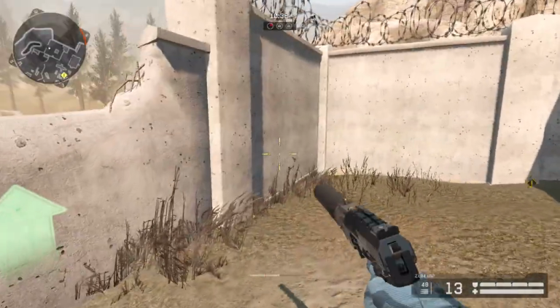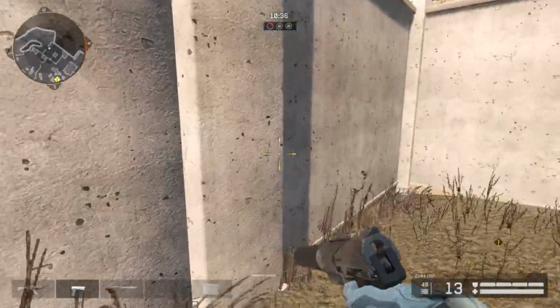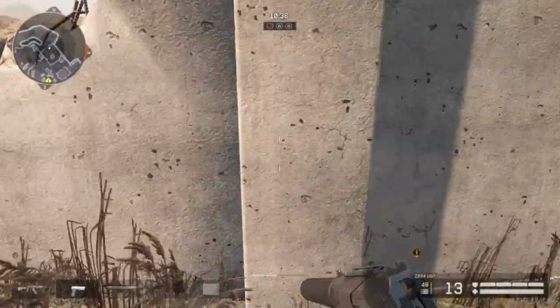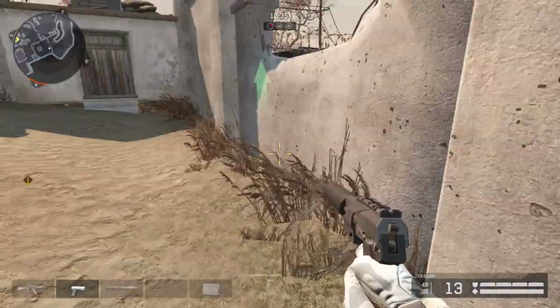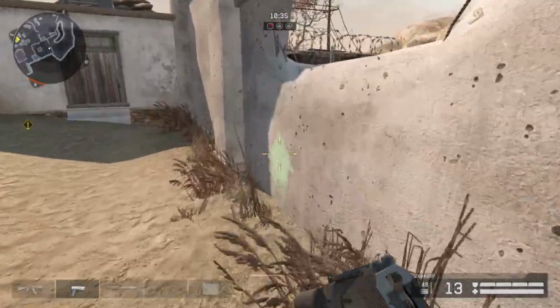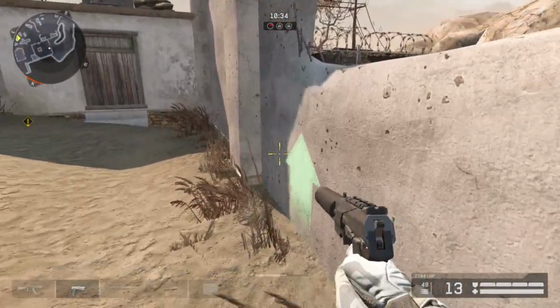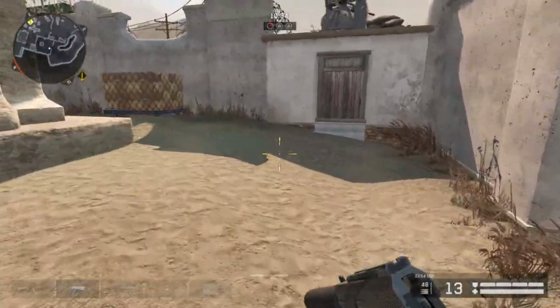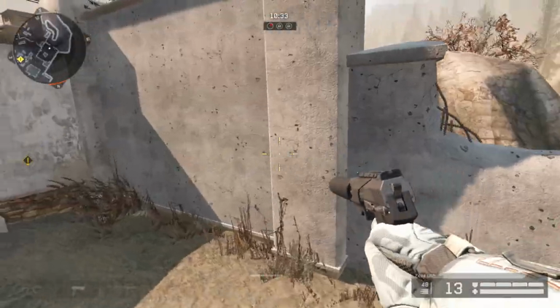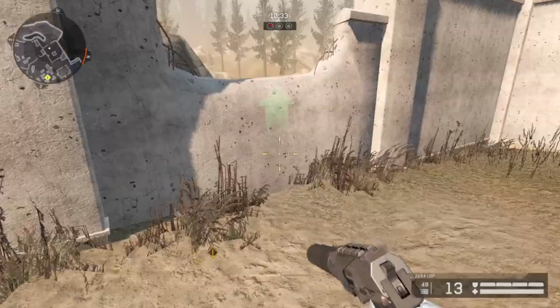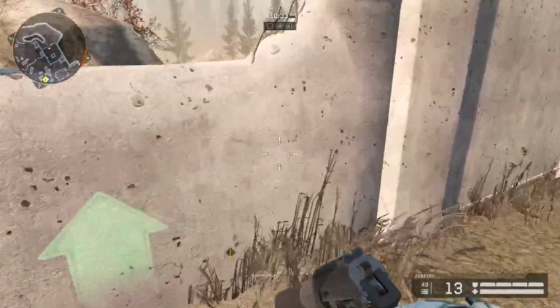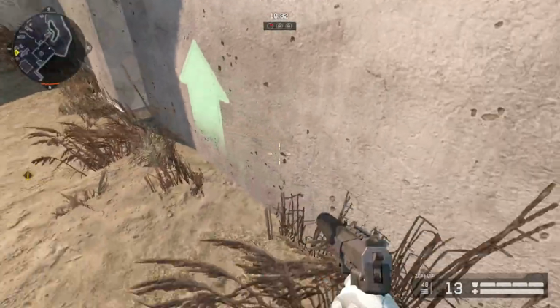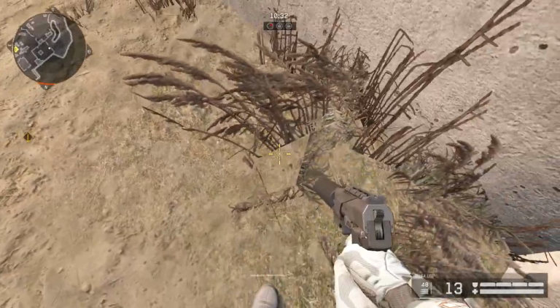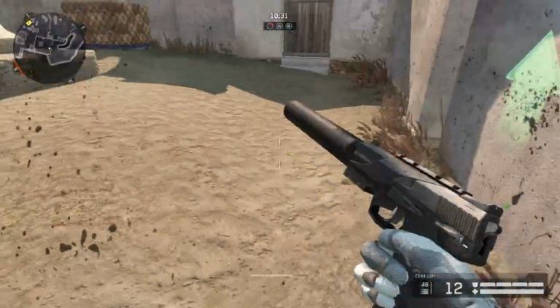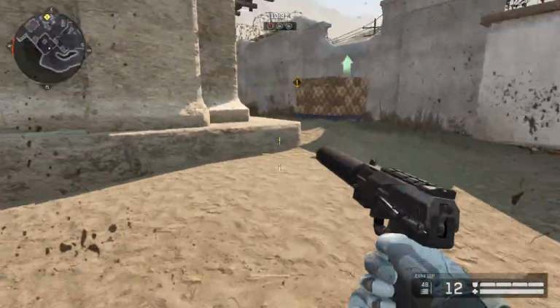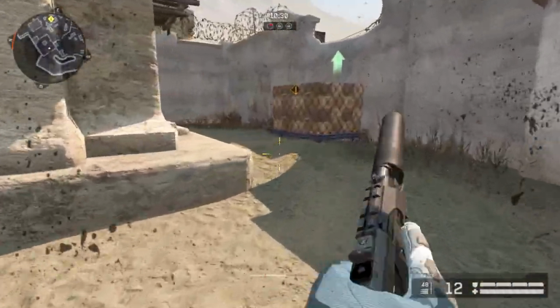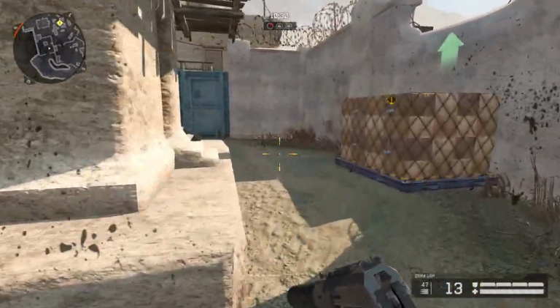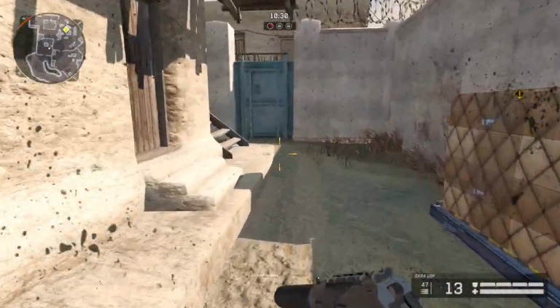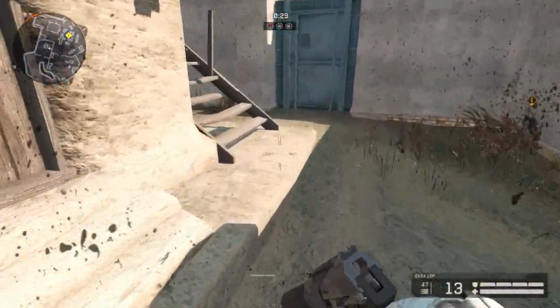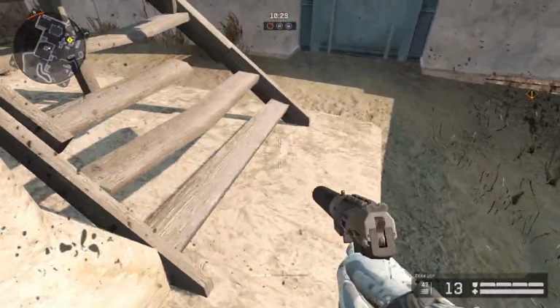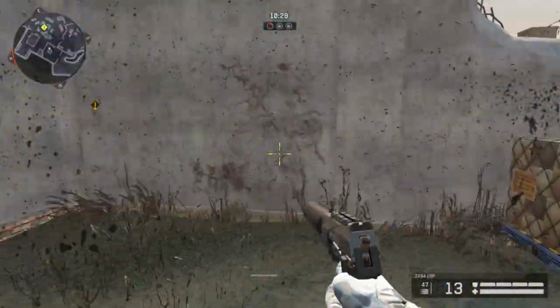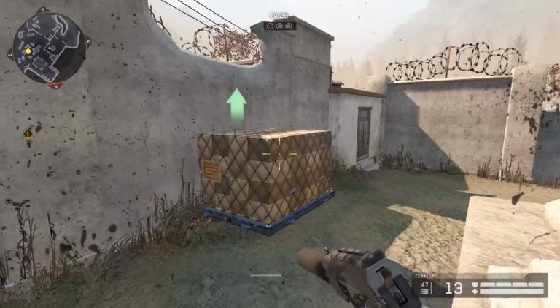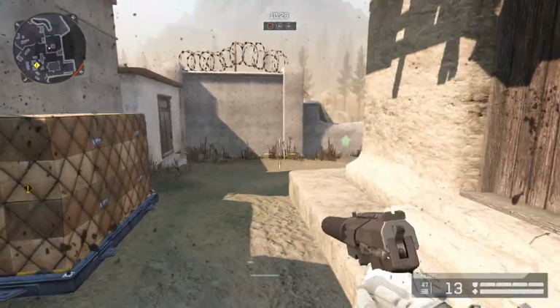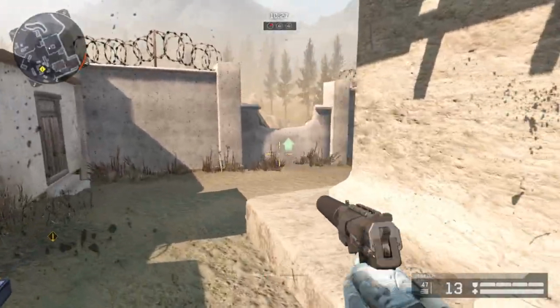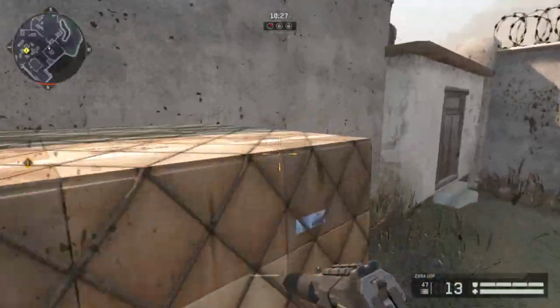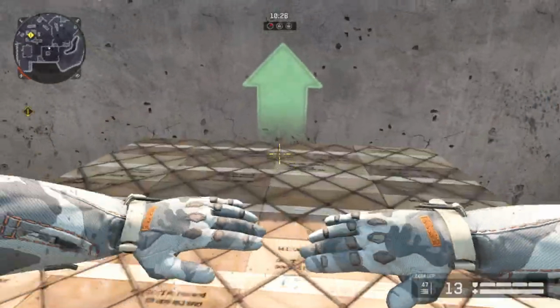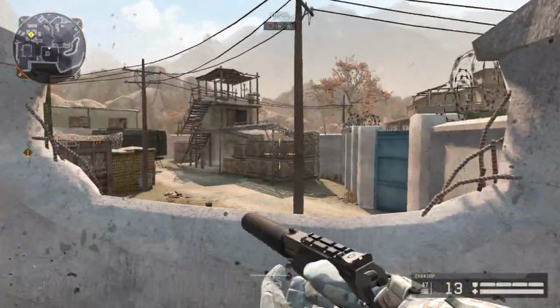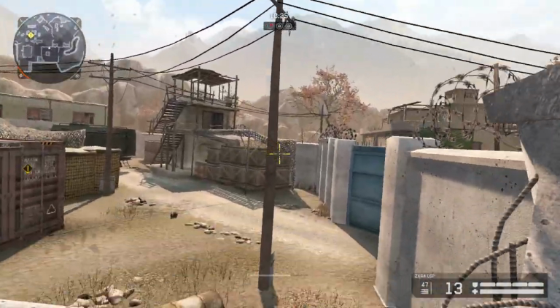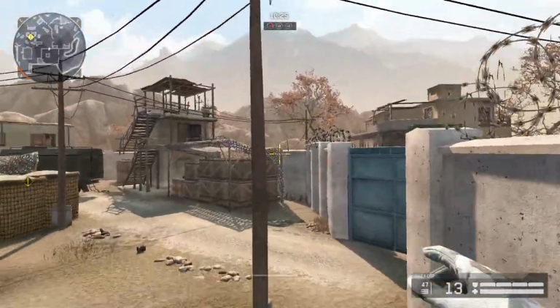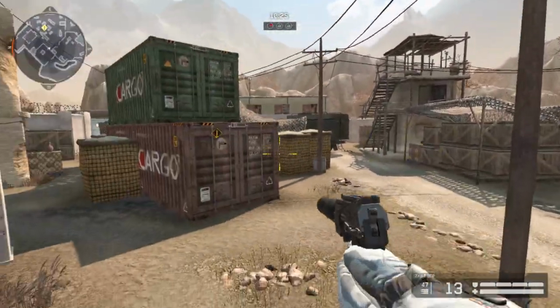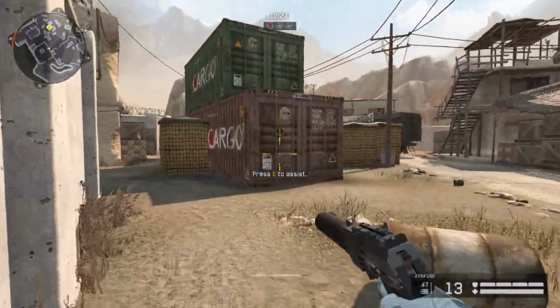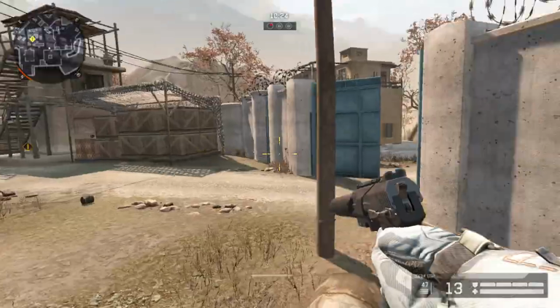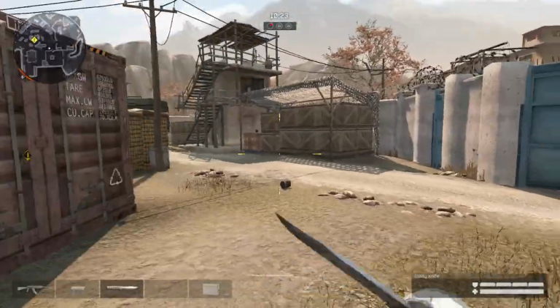Usually as a sniper you want to bring an anti-personnel mine and plant it over here or at the bottom of the tower so that they die before they get to you and ambush you.